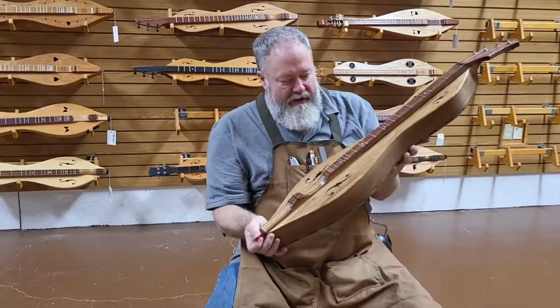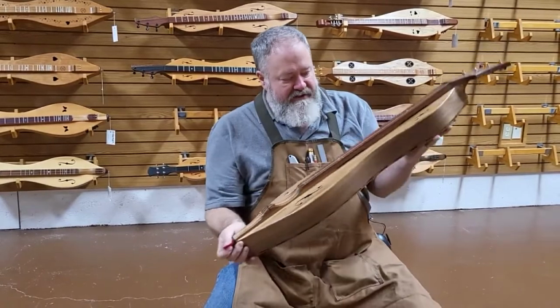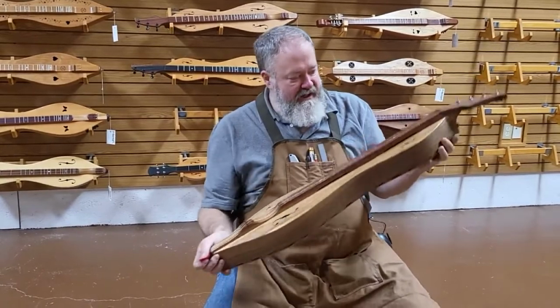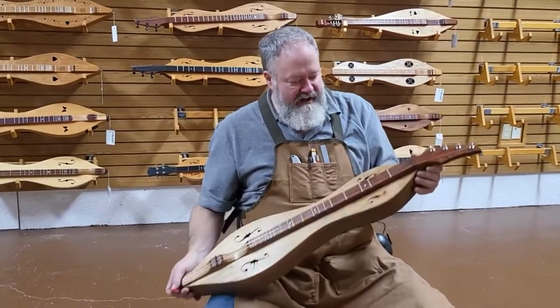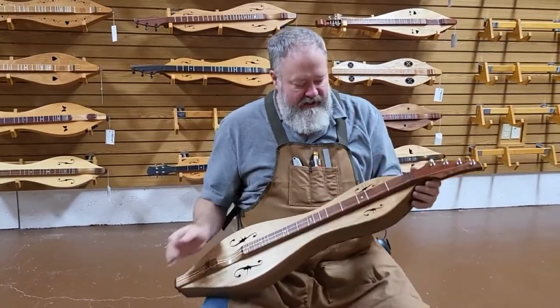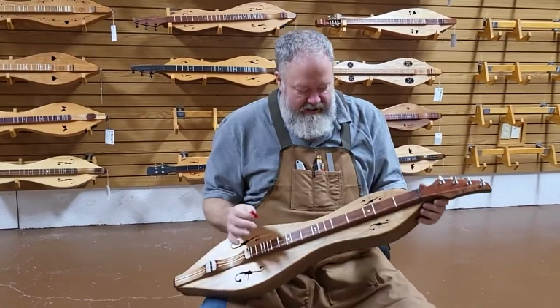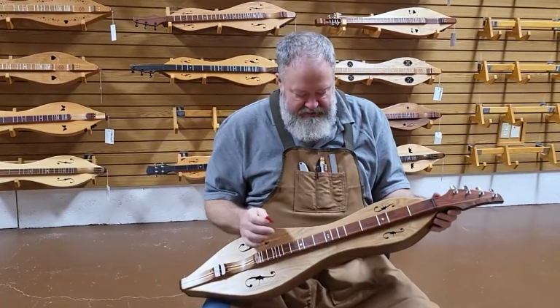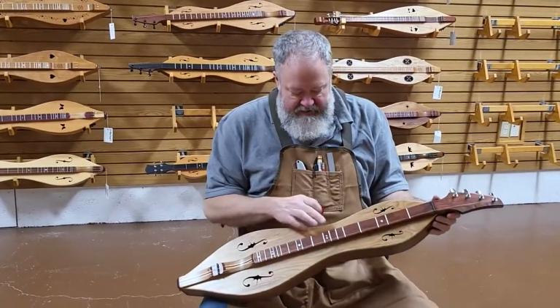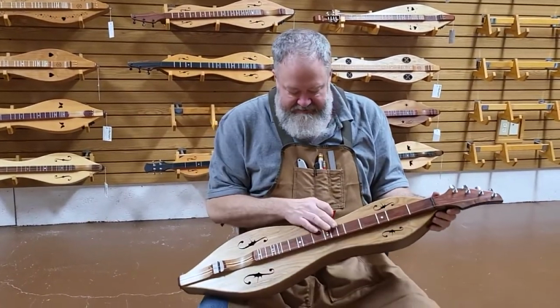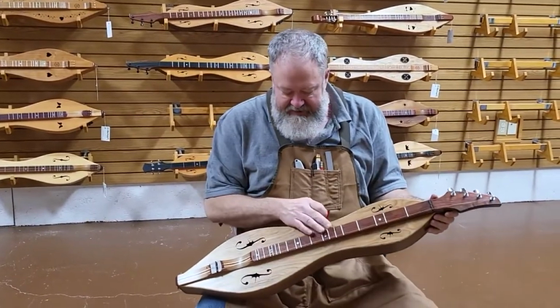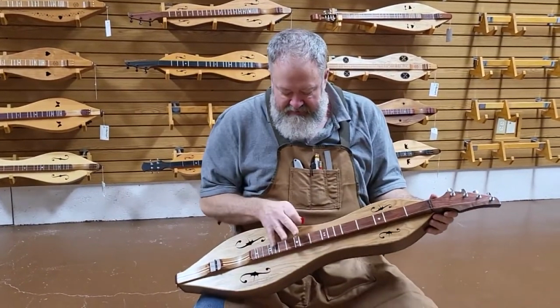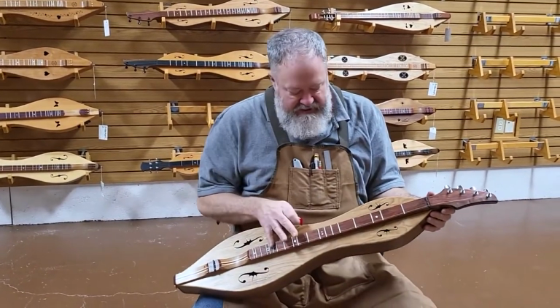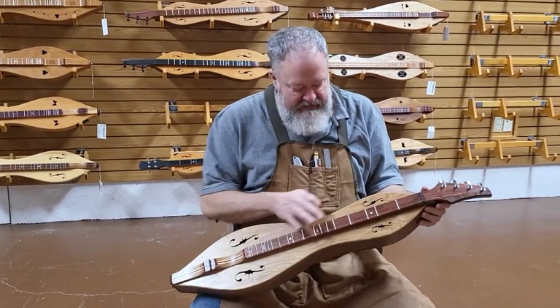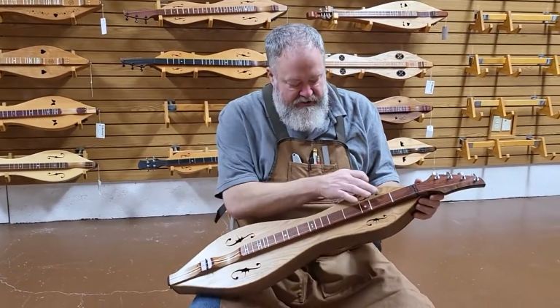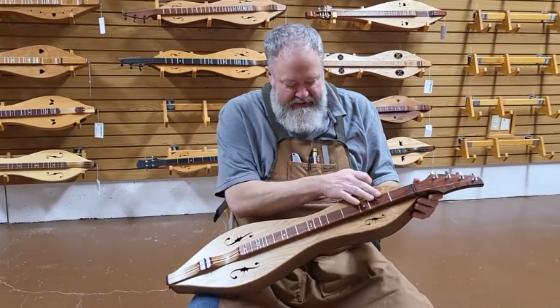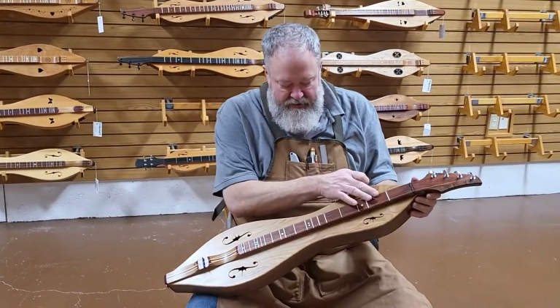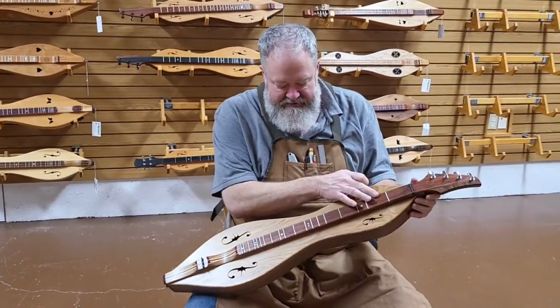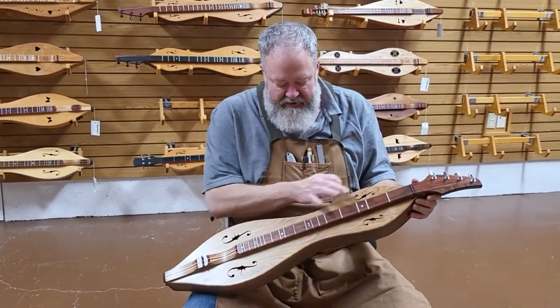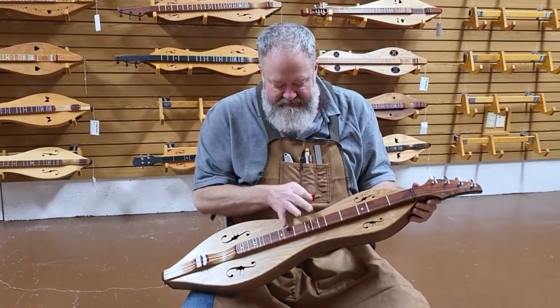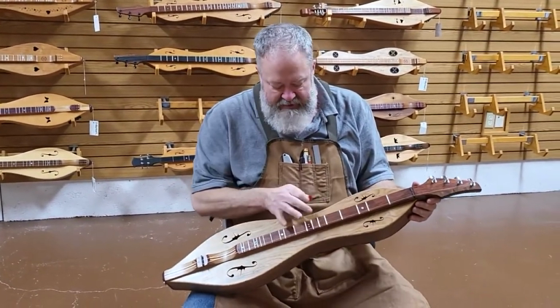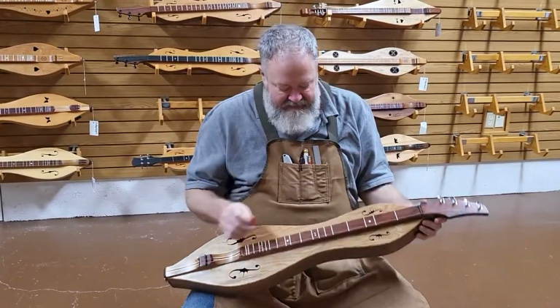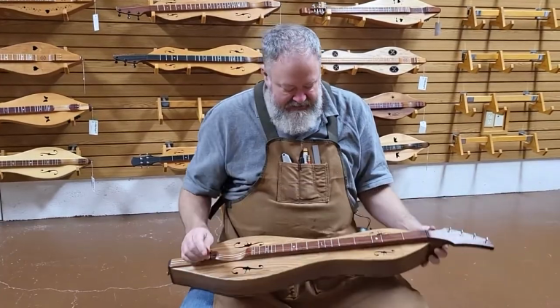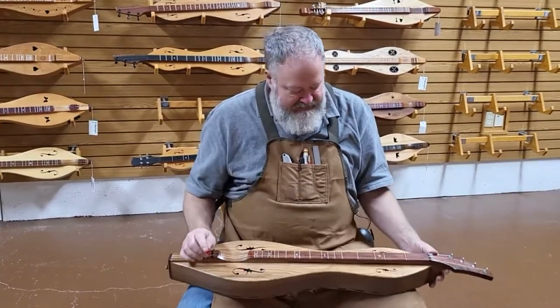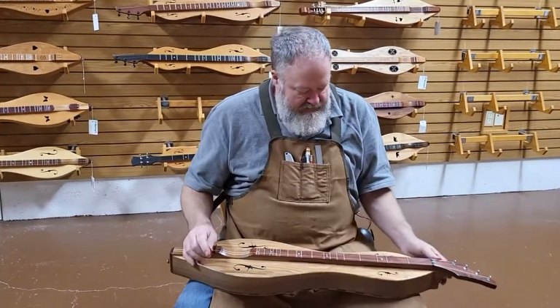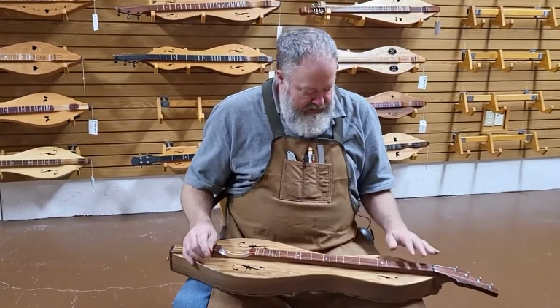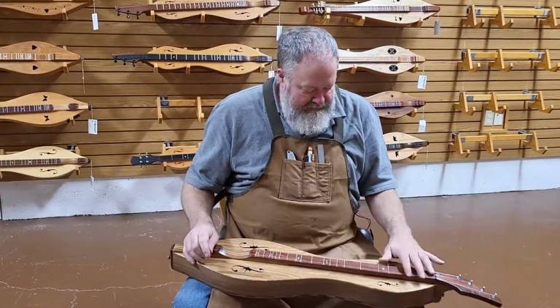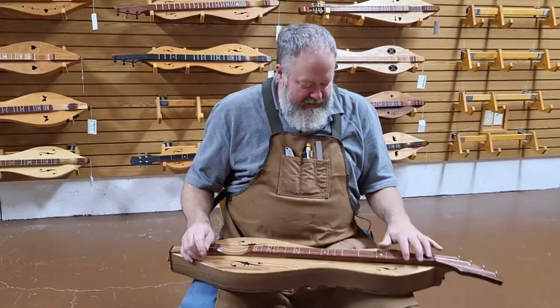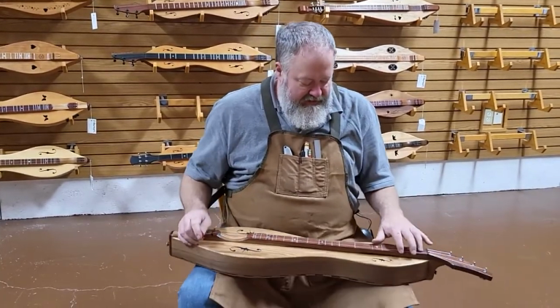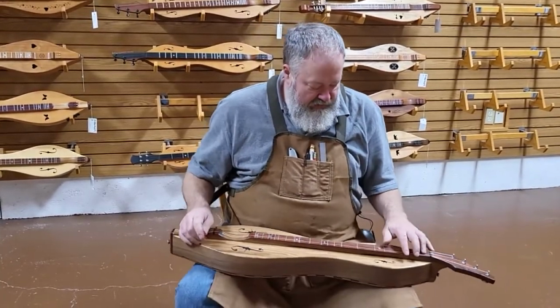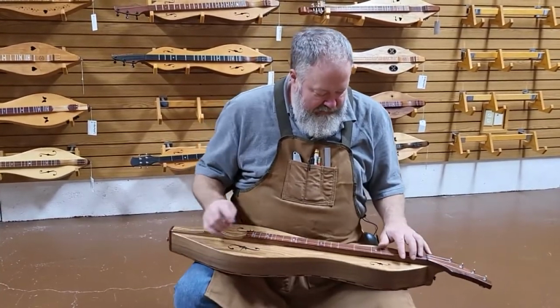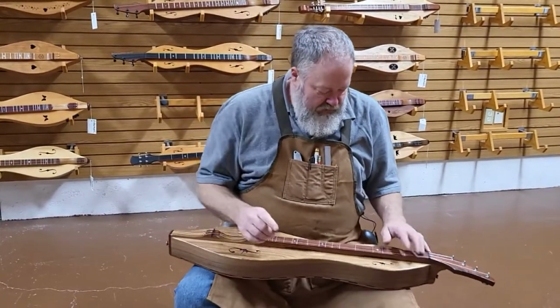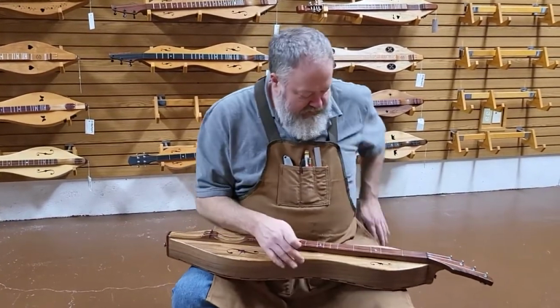Anyway, this does have the extra fret at six and a half and thirteen and a half. Customer did not request one and a half and eight and a half in this case. Let me play a little bit for you here.